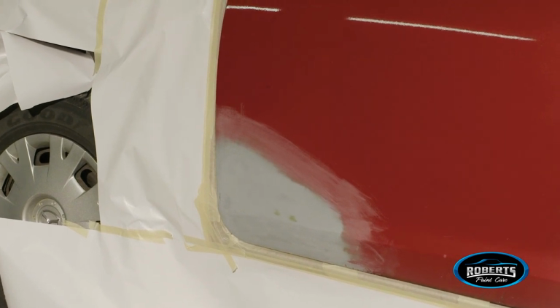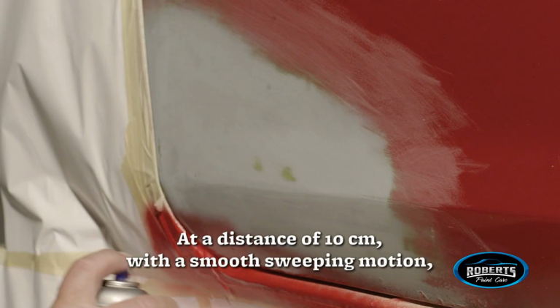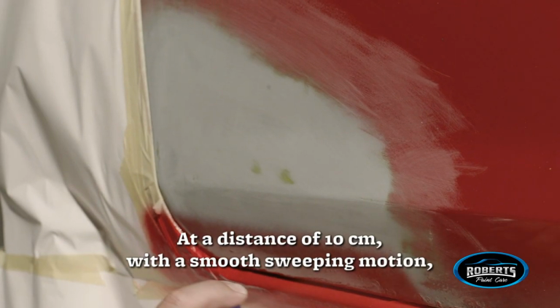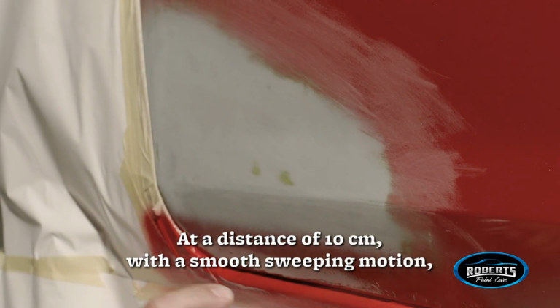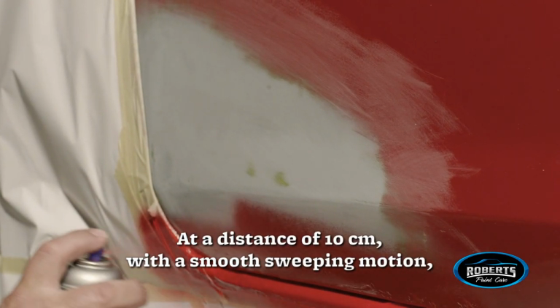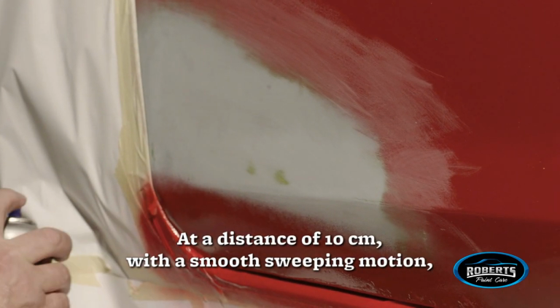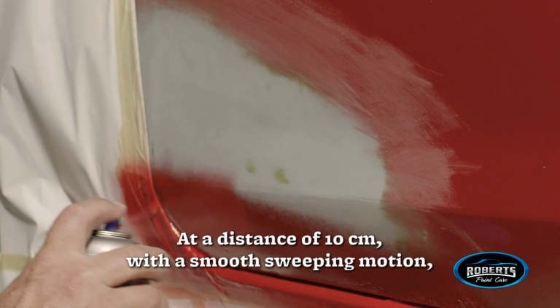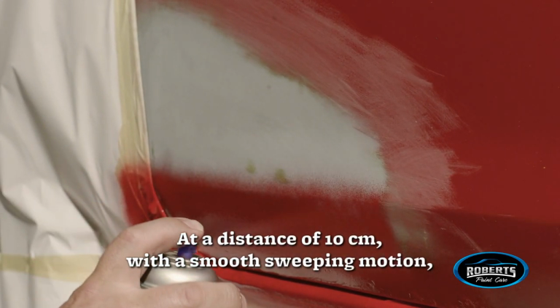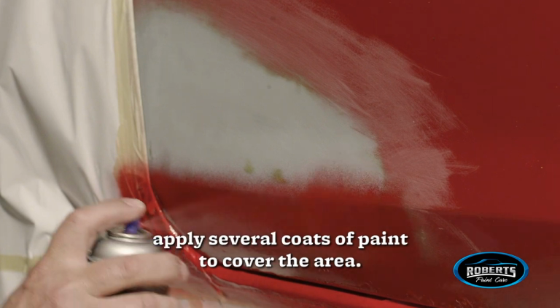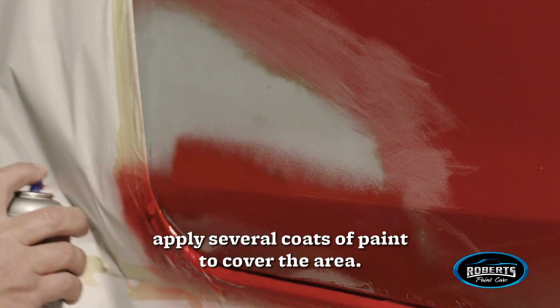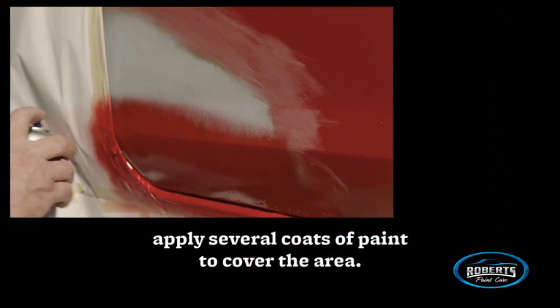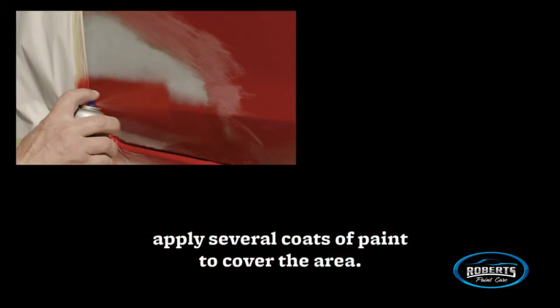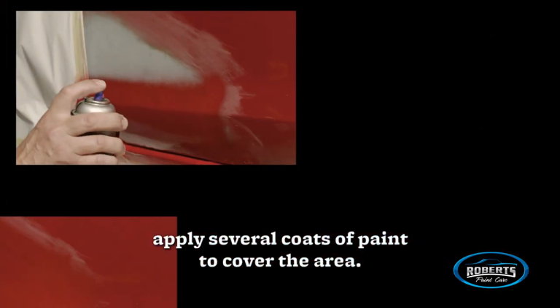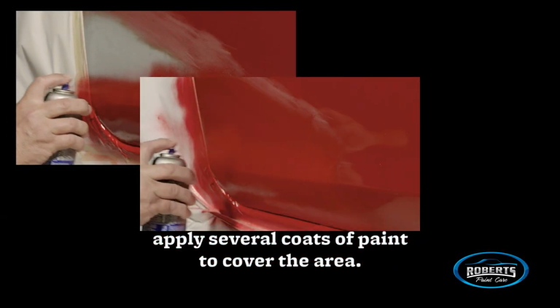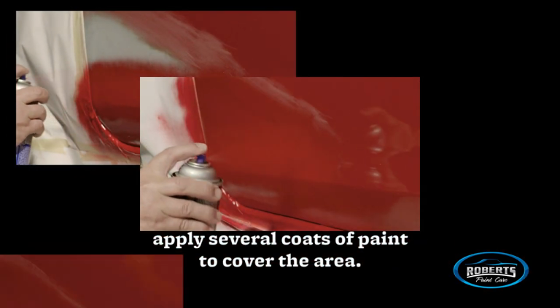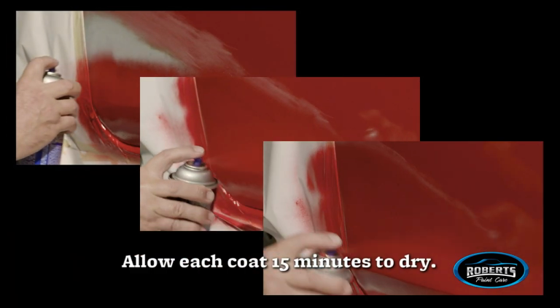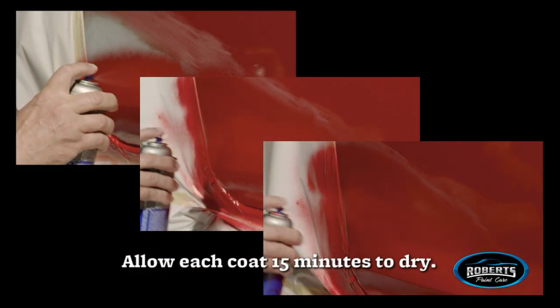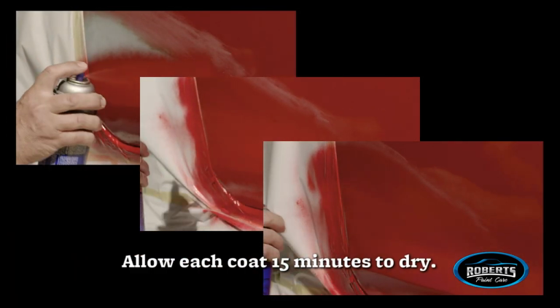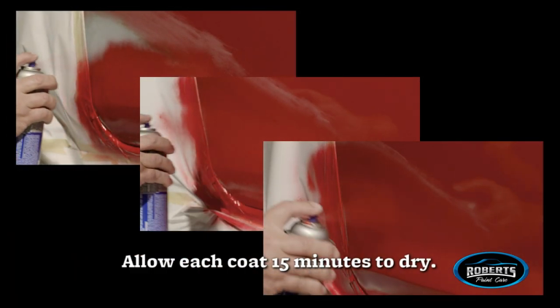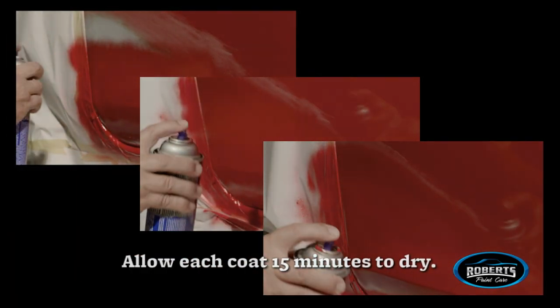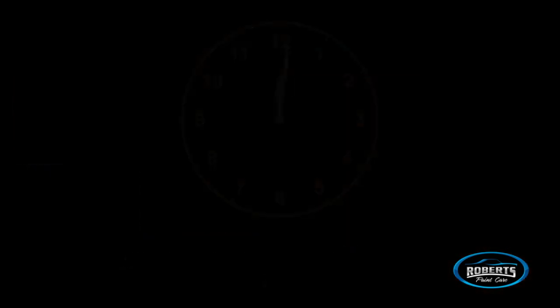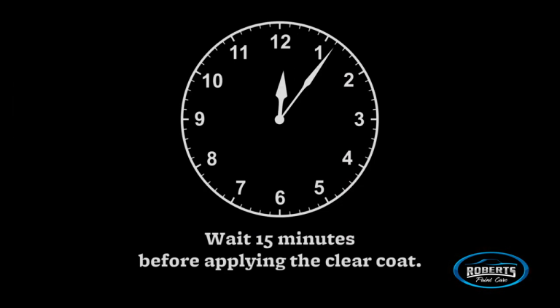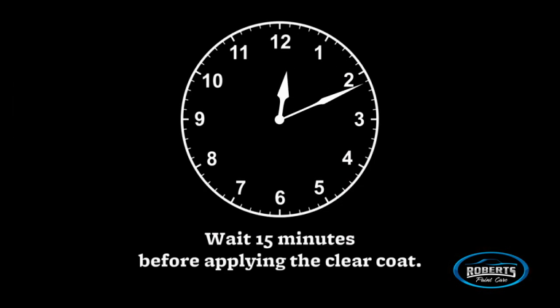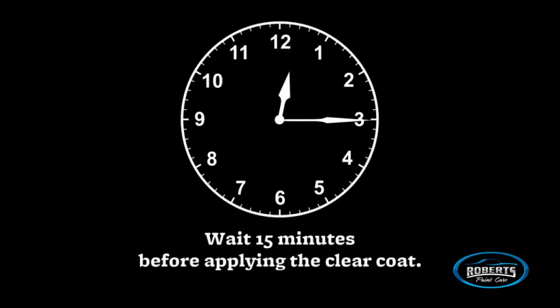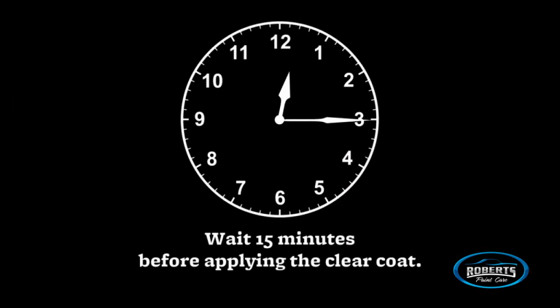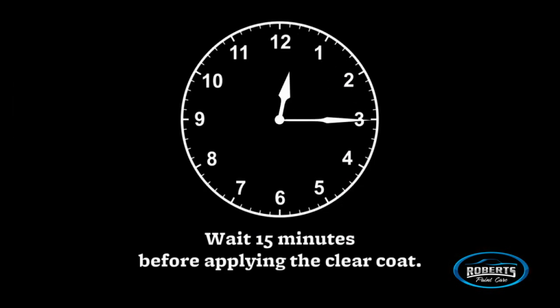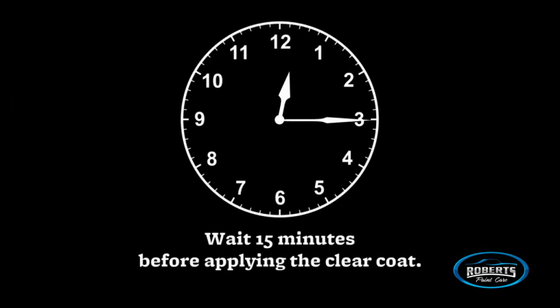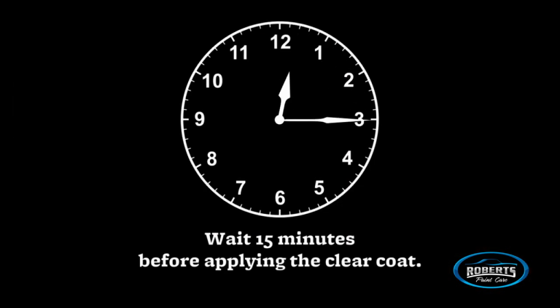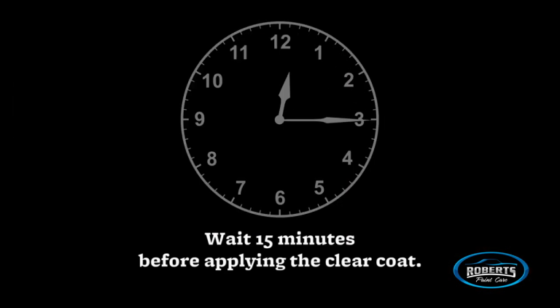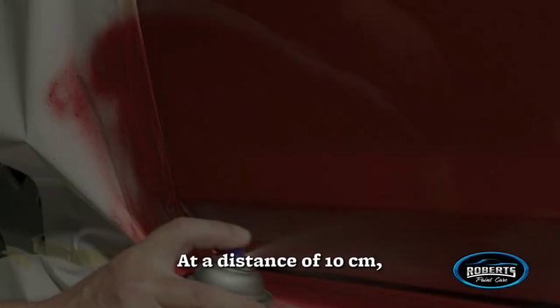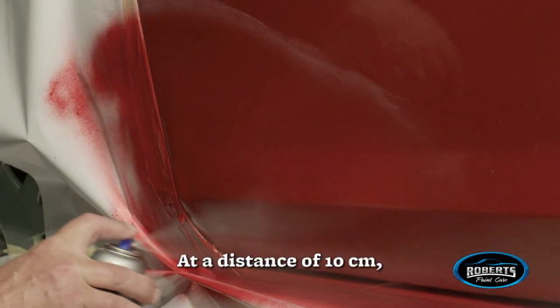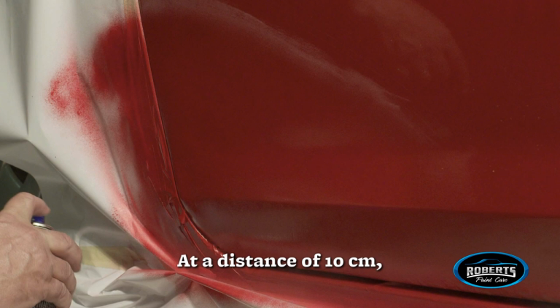At a distance of 10 centimeters, with a smooth sweeping motion, apply several coats of paint to cover the area, allowing each coat 15 minutes to dry. Wait 15 minutes before applying the clear coat.